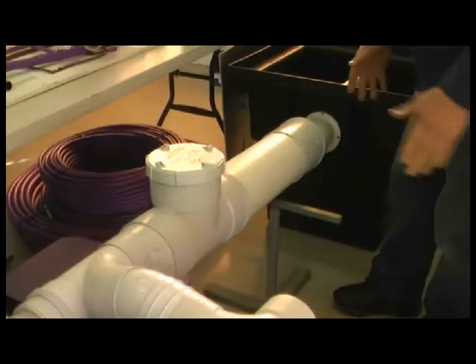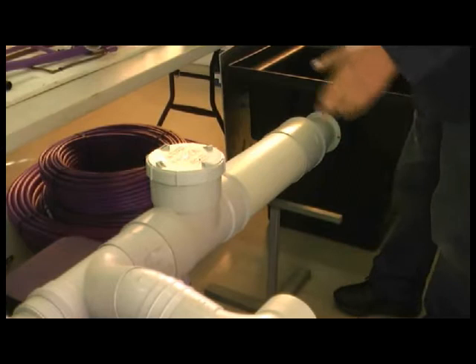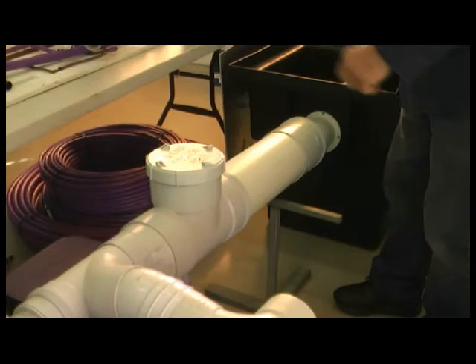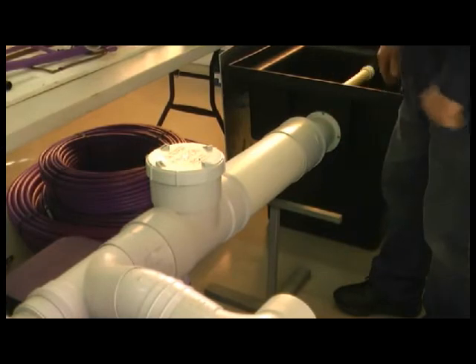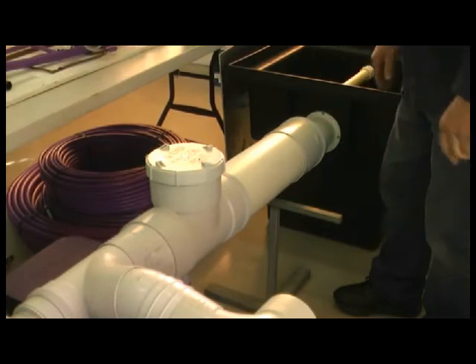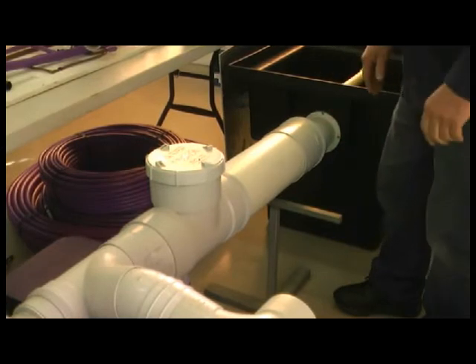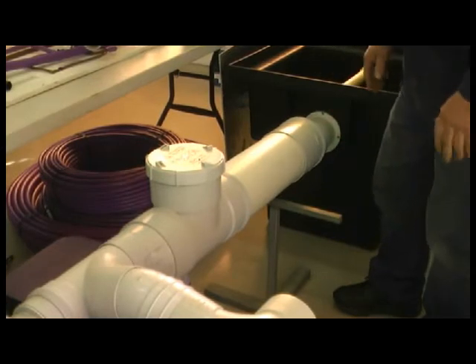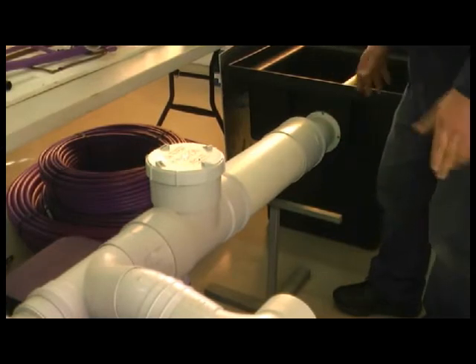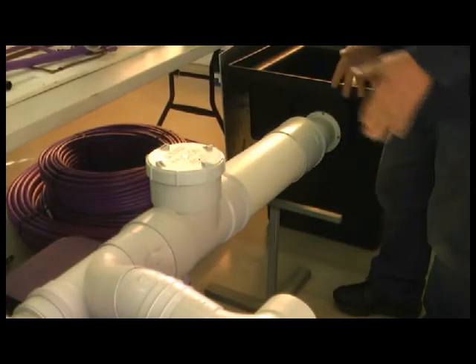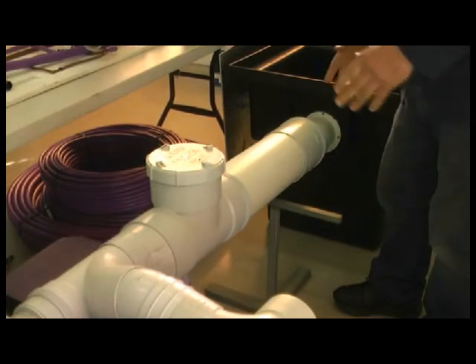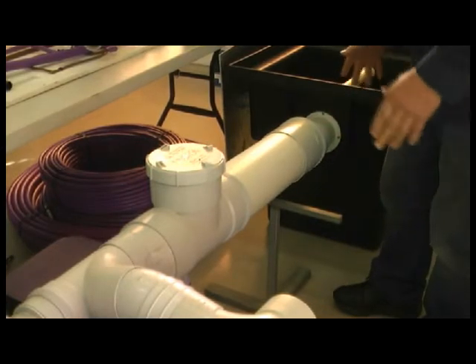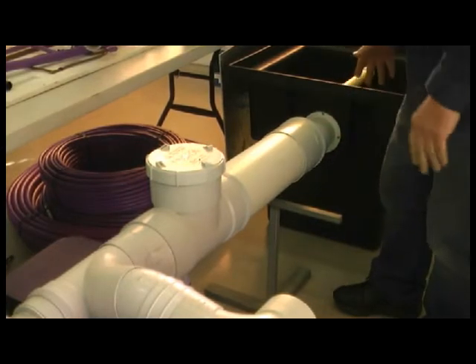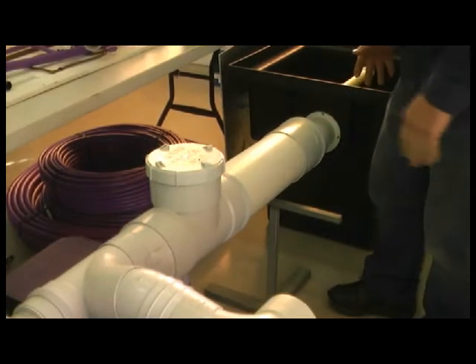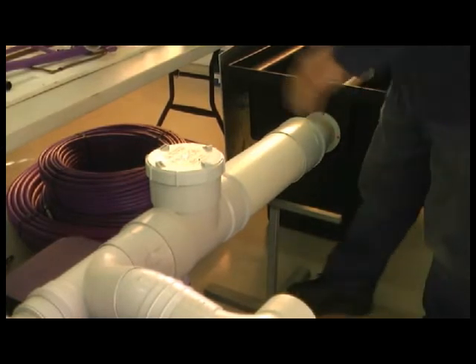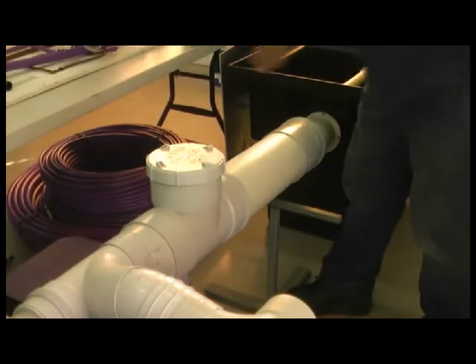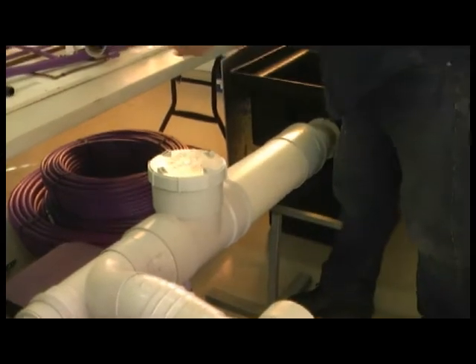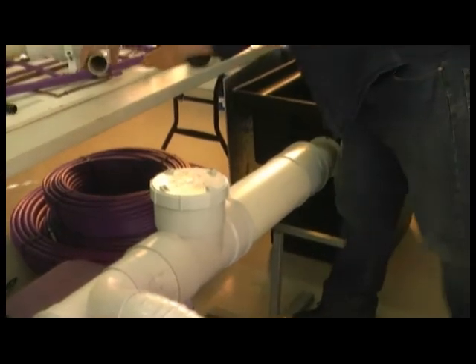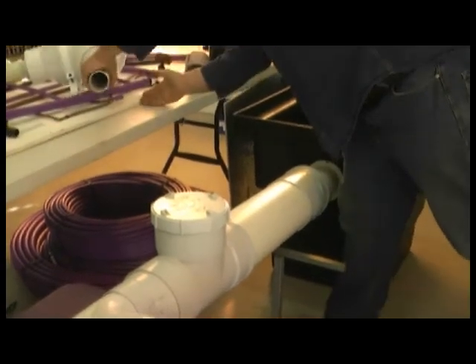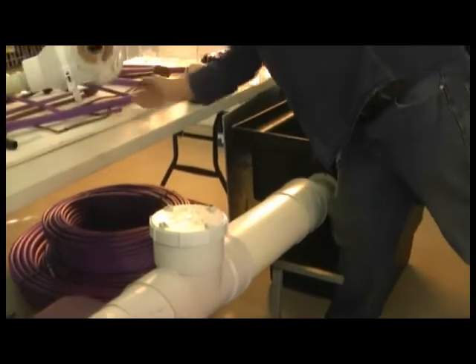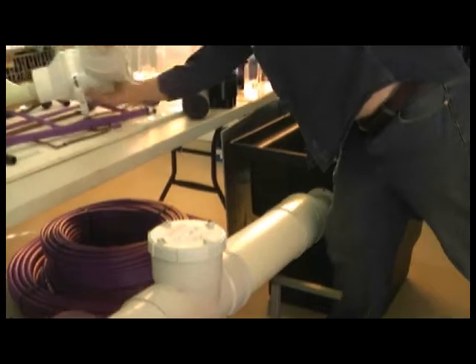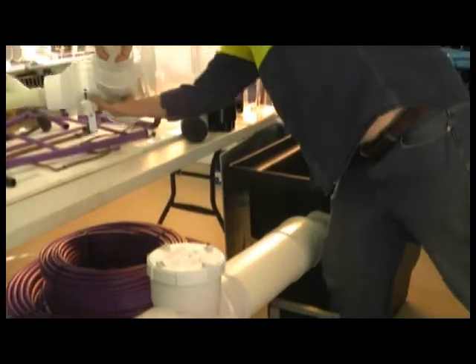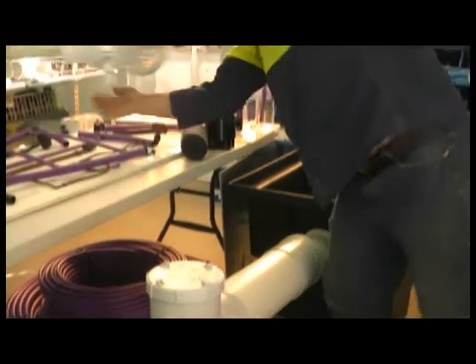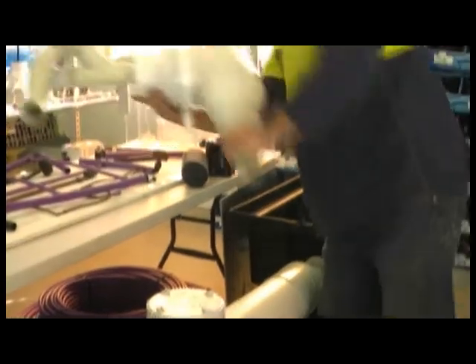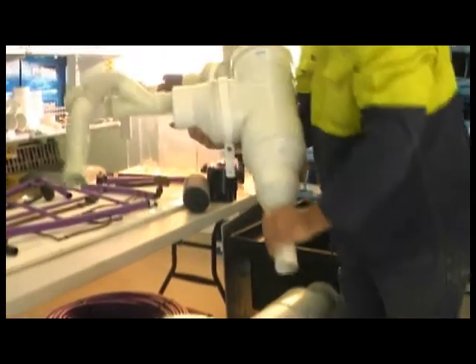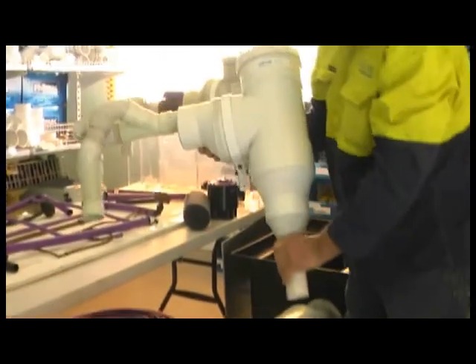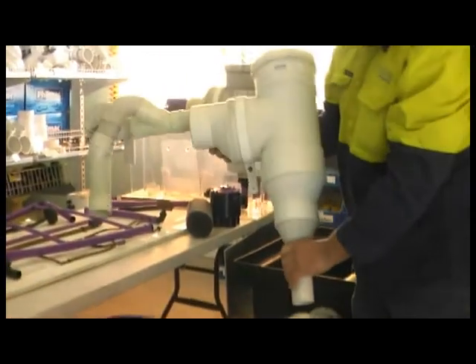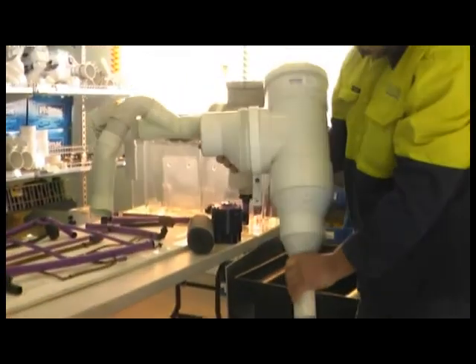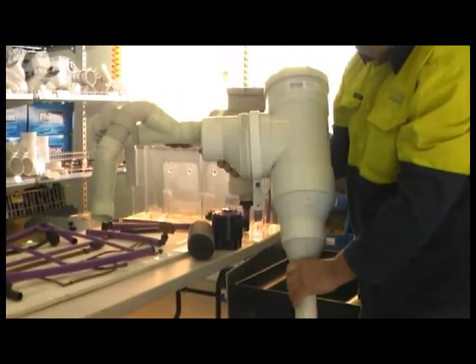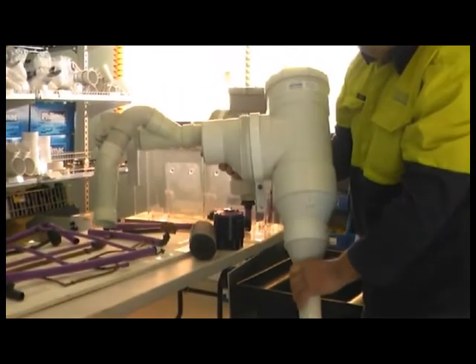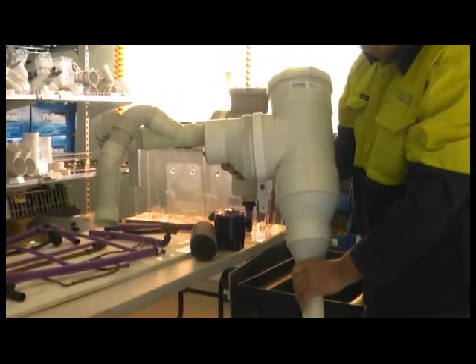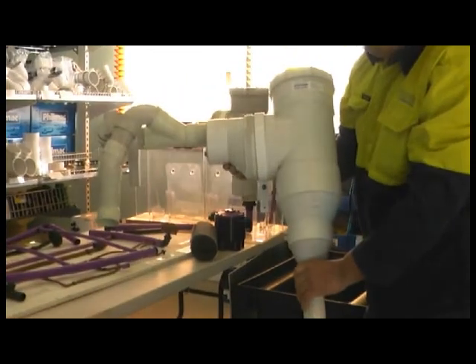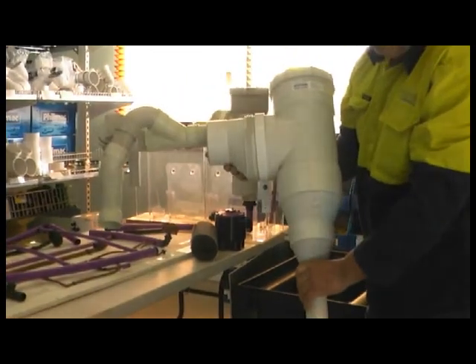This is a horizontal filter which takes the whole house, but we do have a vertical version for a single fixture like a laundry.